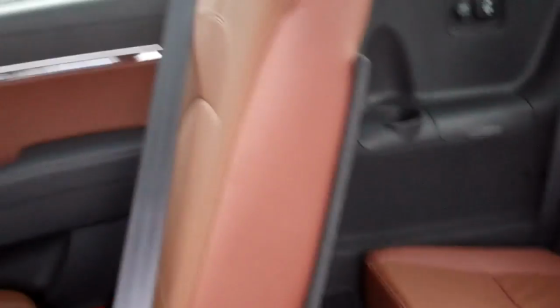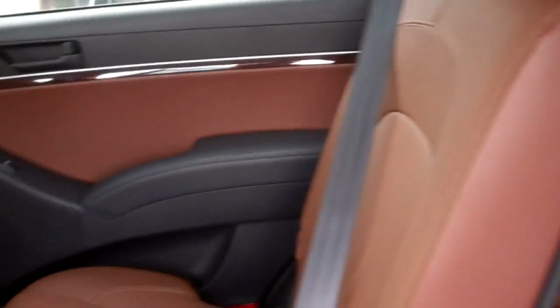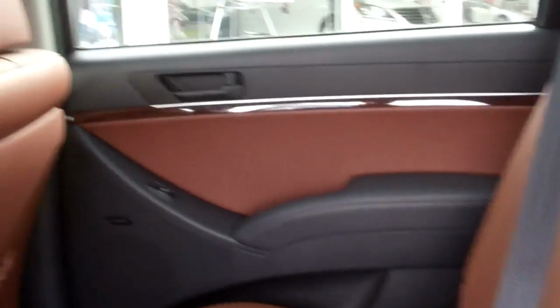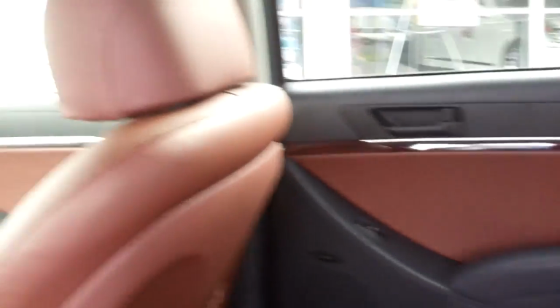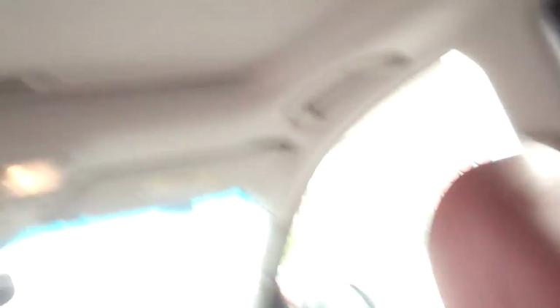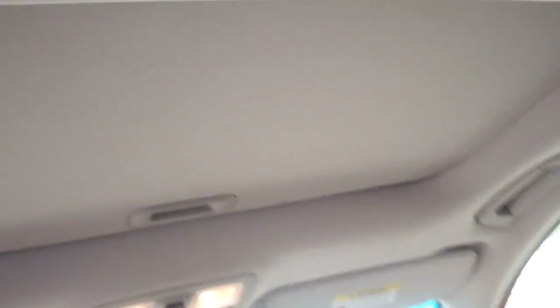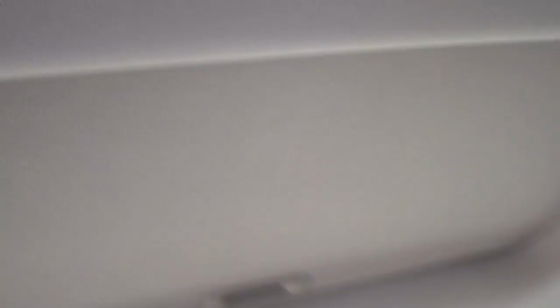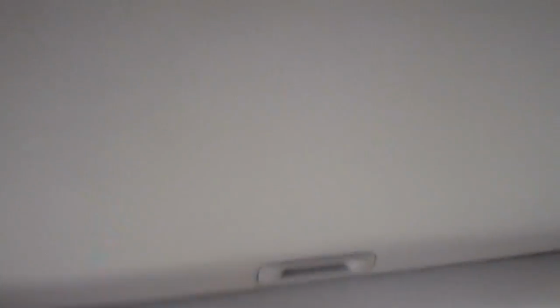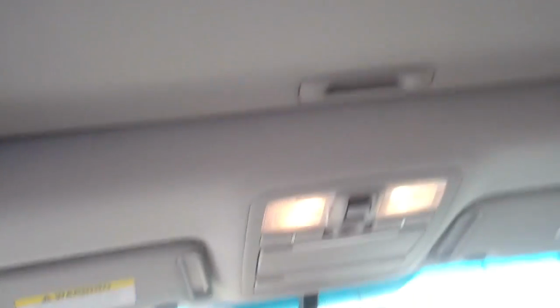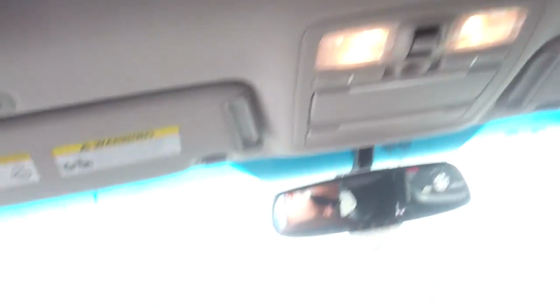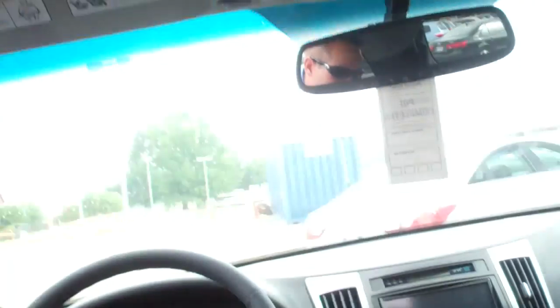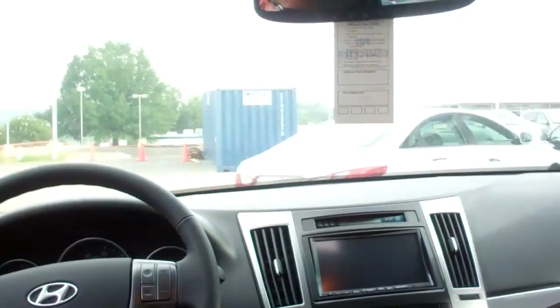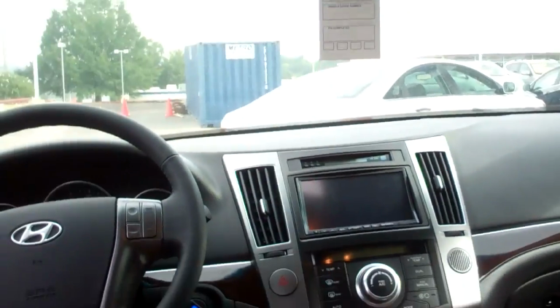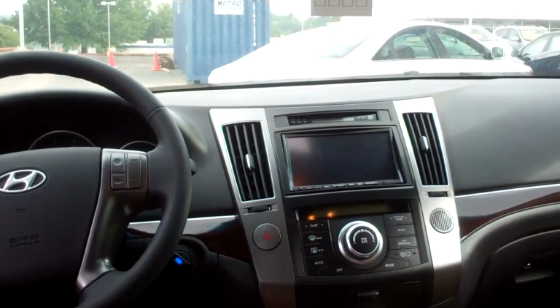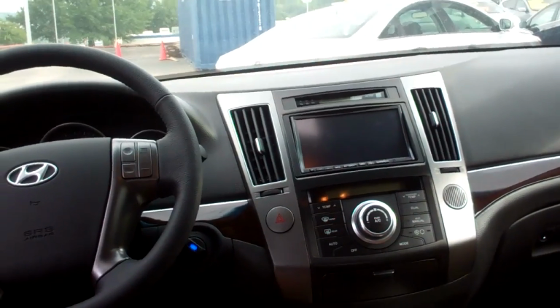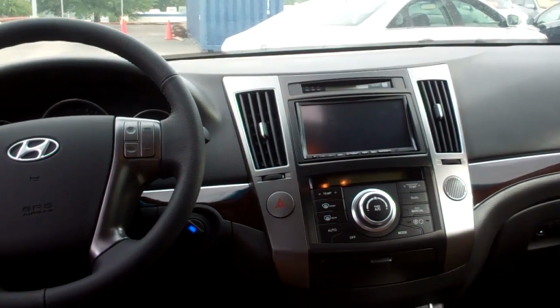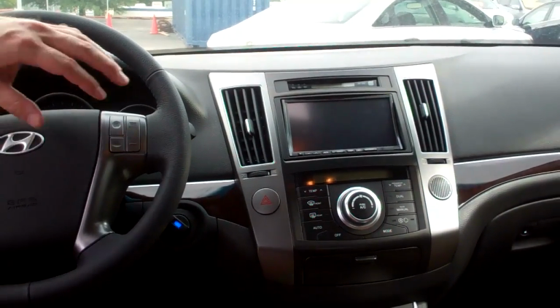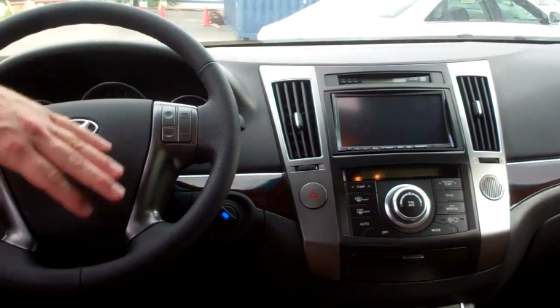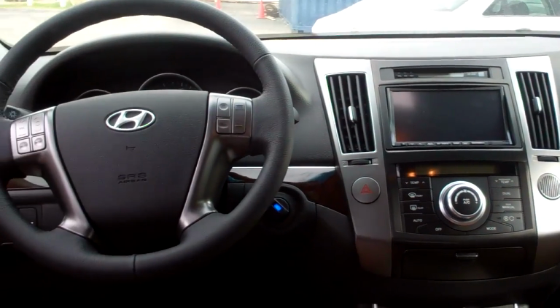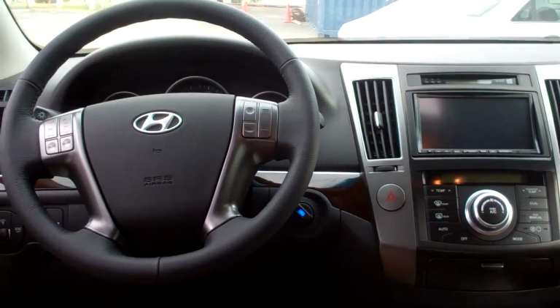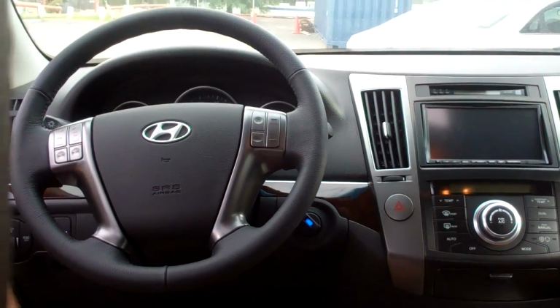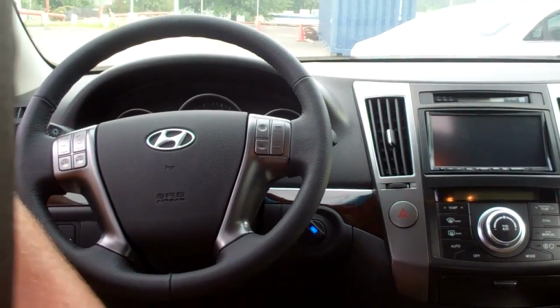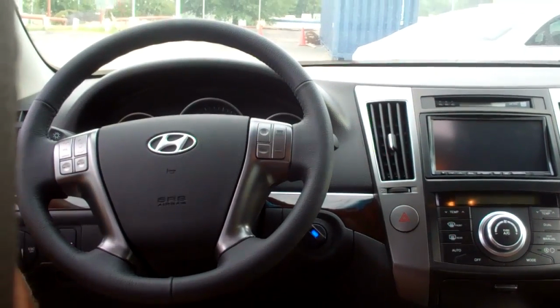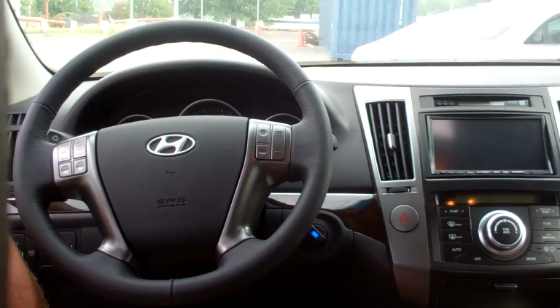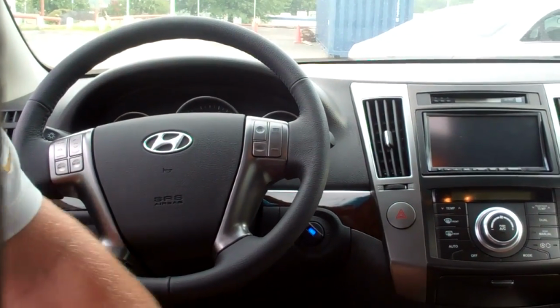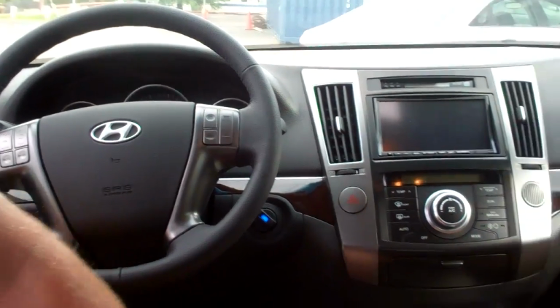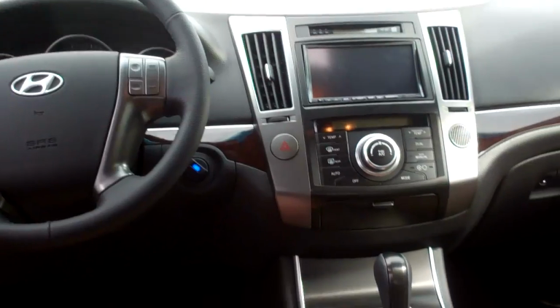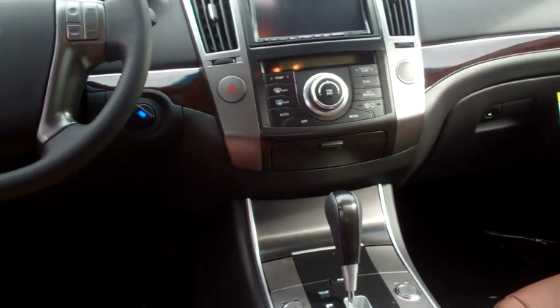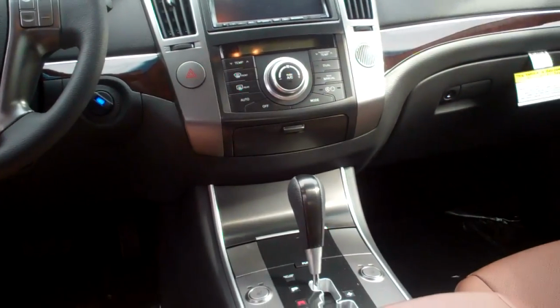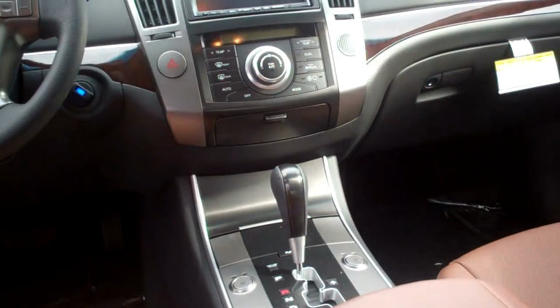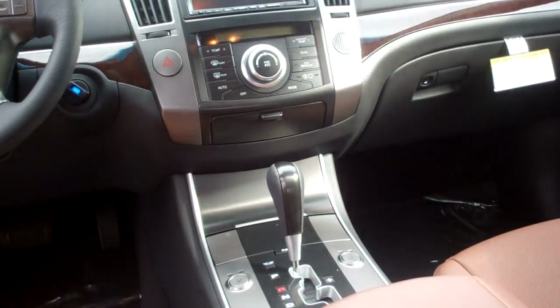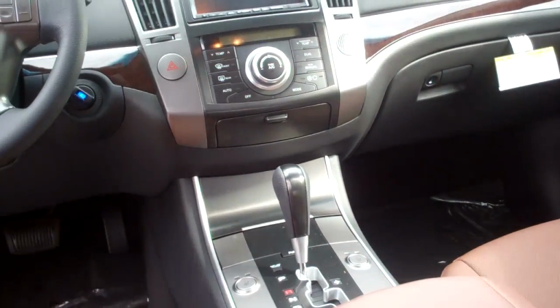You also have a sunroof. This one right here has the navigation screen on the center console. You also have your radio controls and cruise controls right here on your steering wheel, as well as automatic transmission and seat warmers.